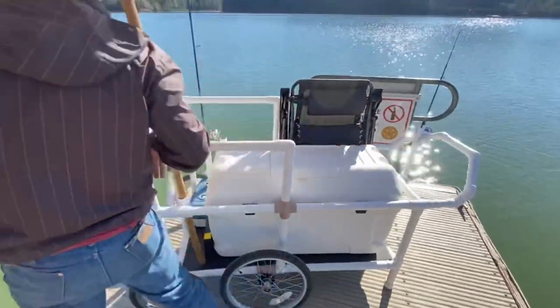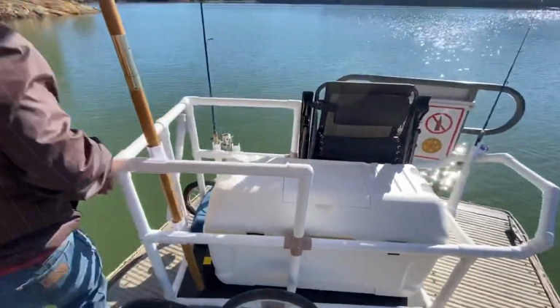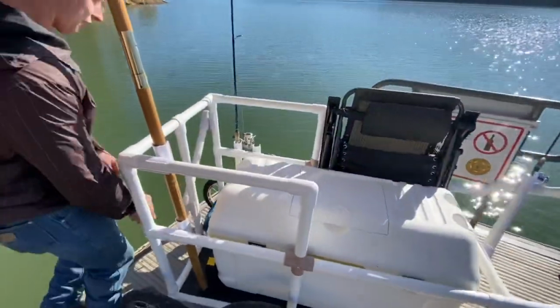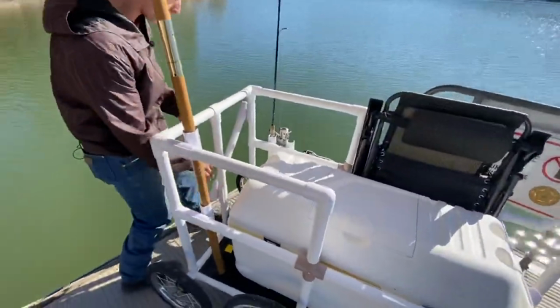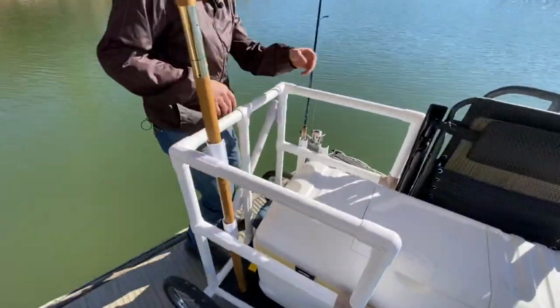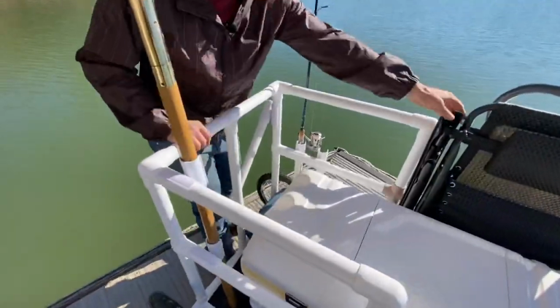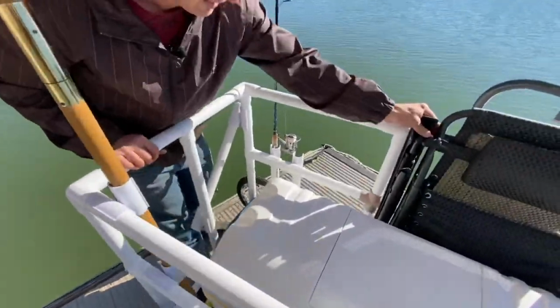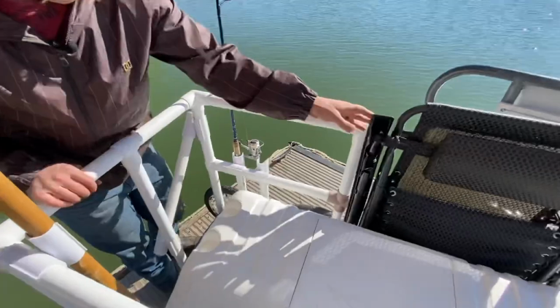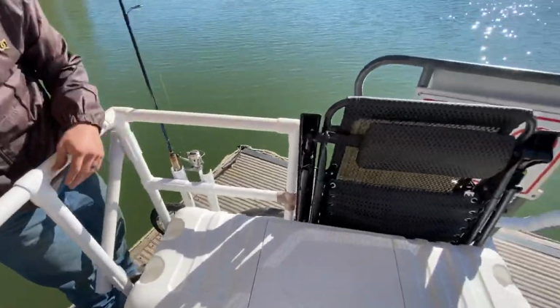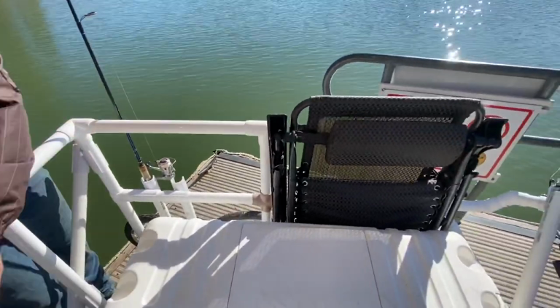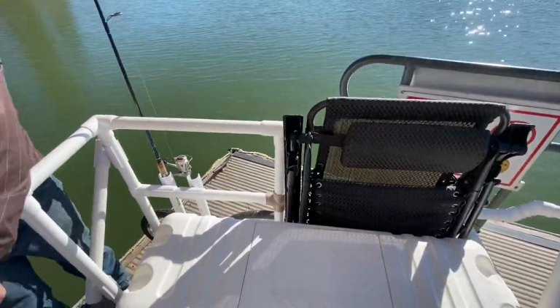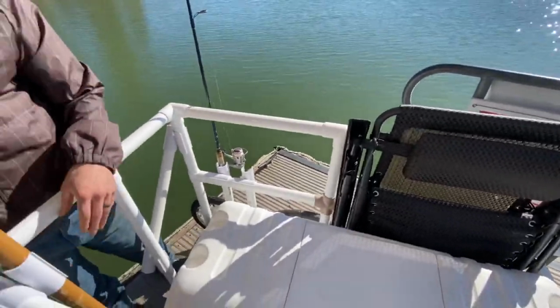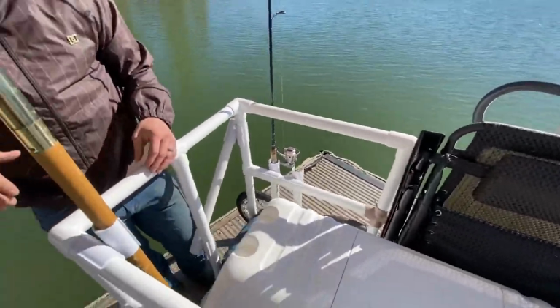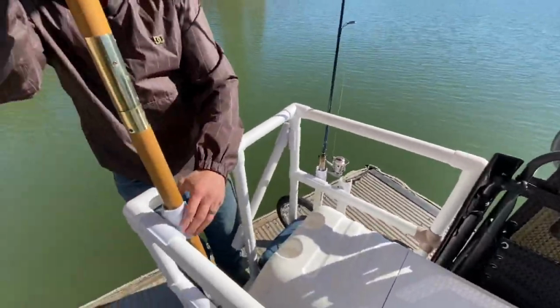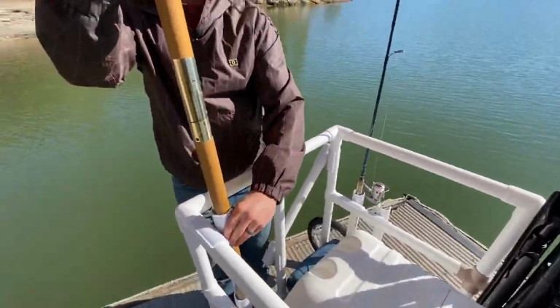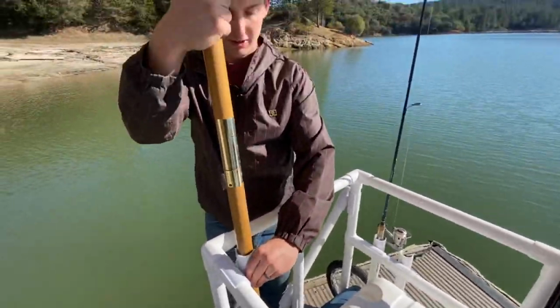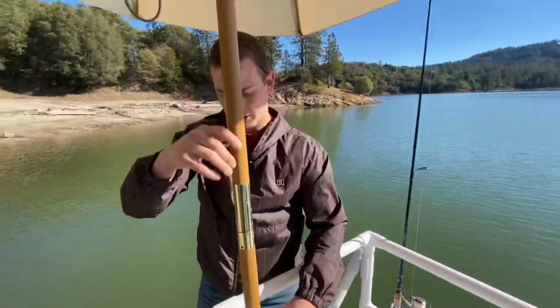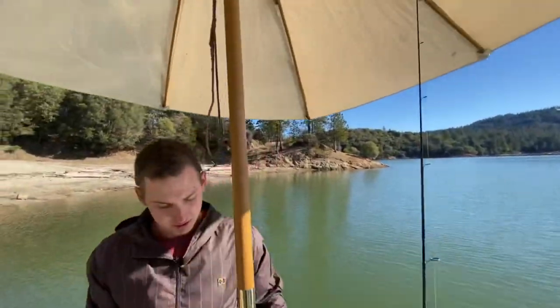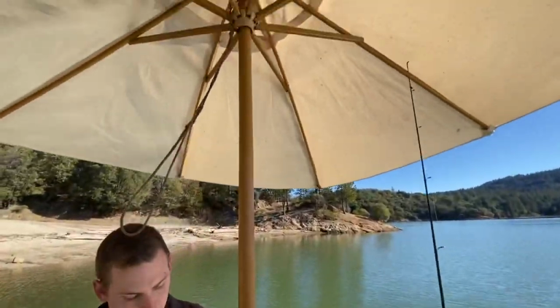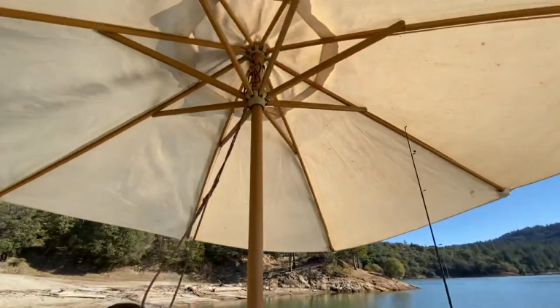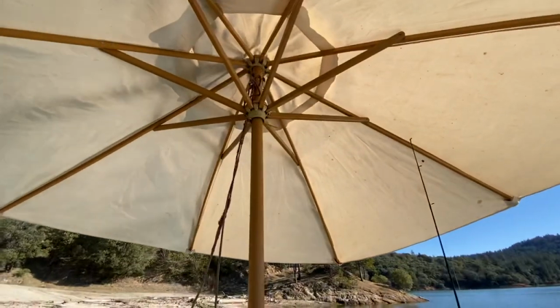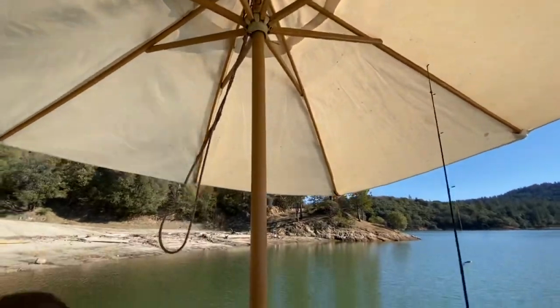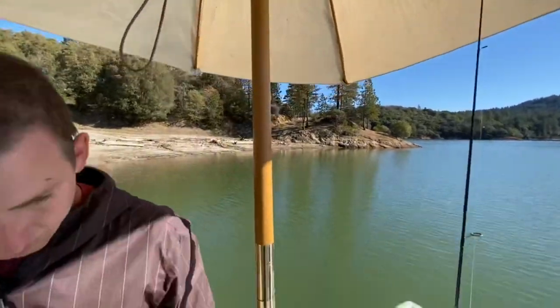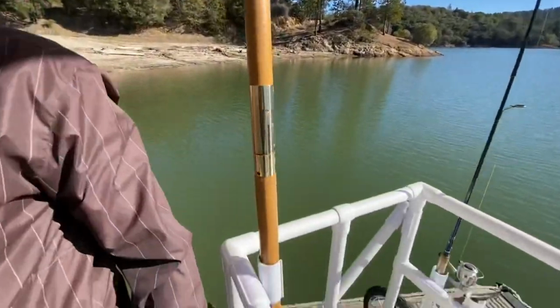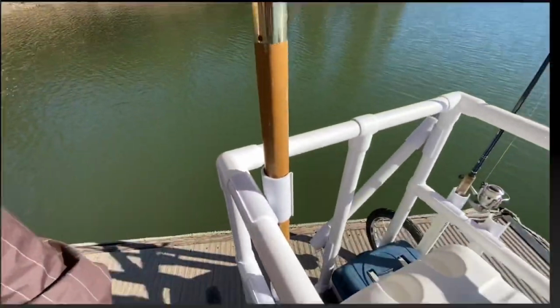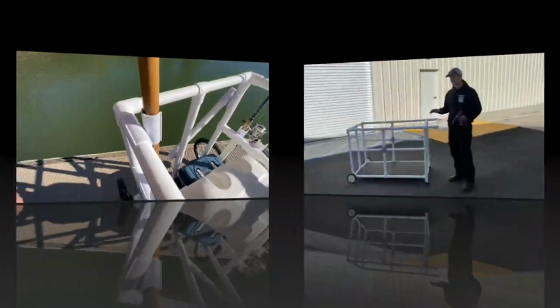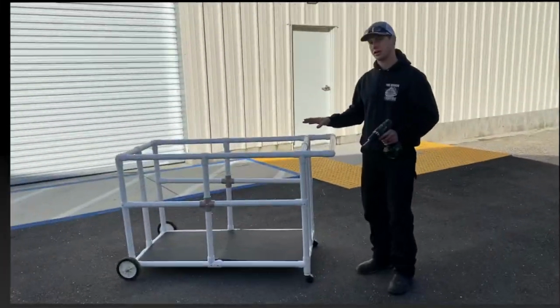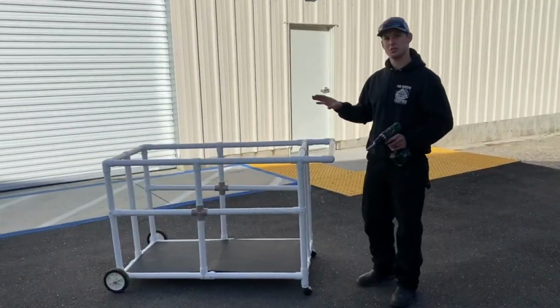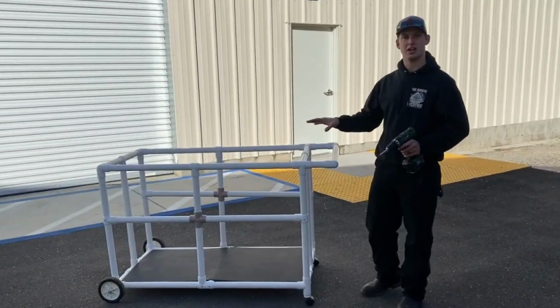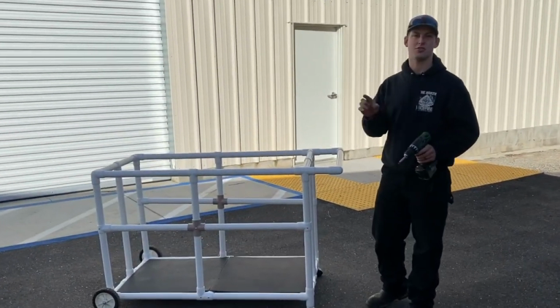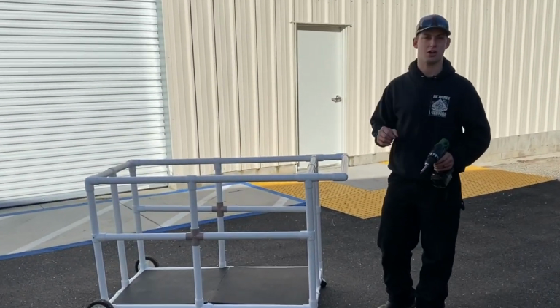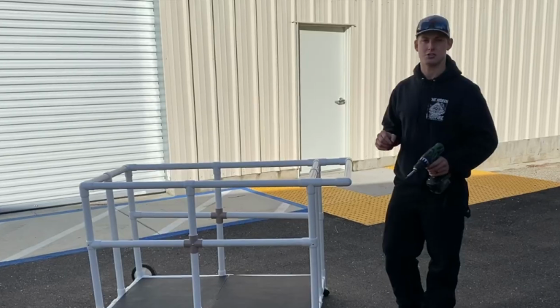Going over the back here, you also have some room for chairs and other supplies. You can snap on your shade cover here, just right there with some snap crosses. All around good design. Now we're going to transform this design into the fishing cart. Let's get started.